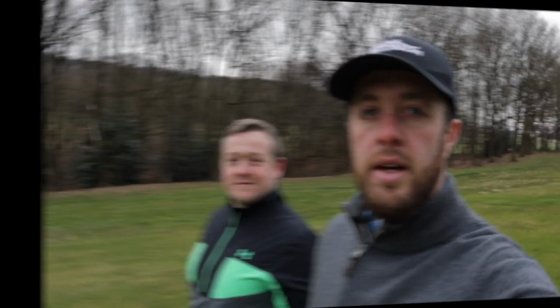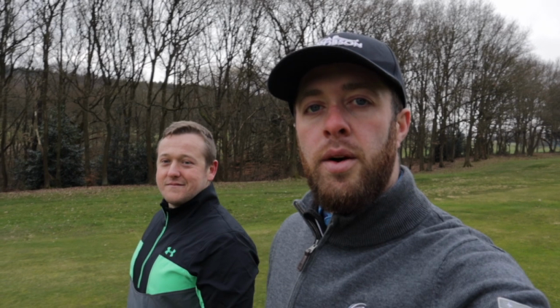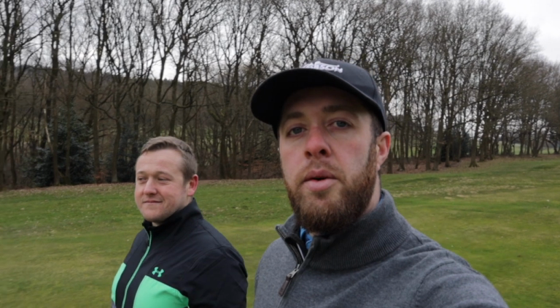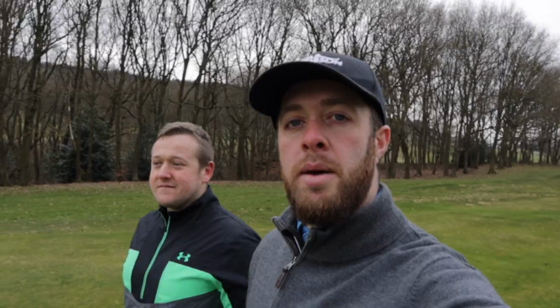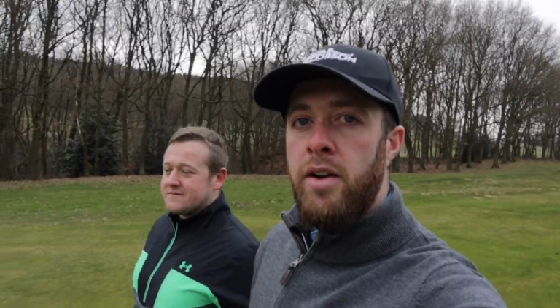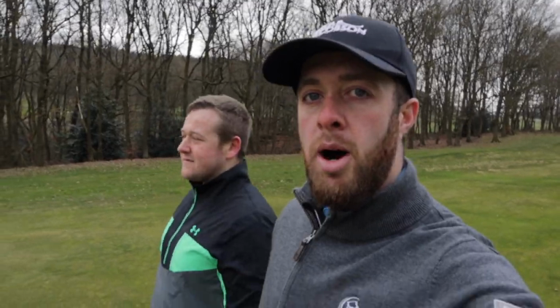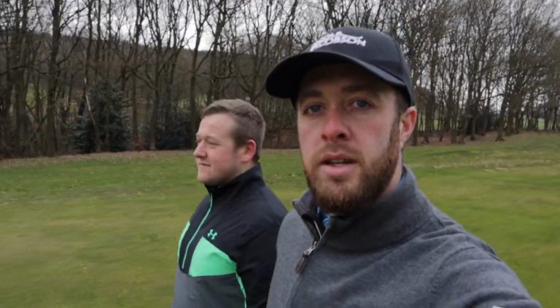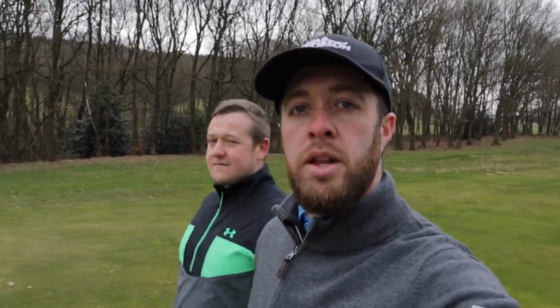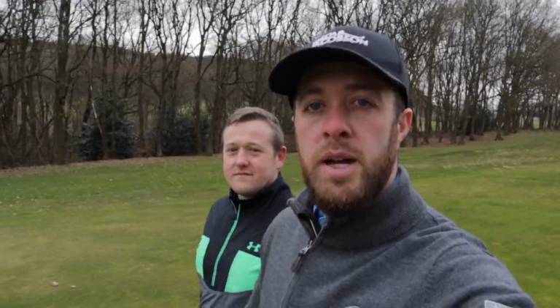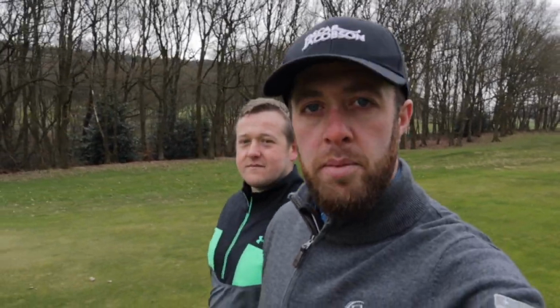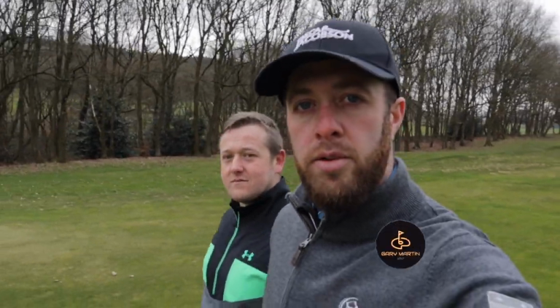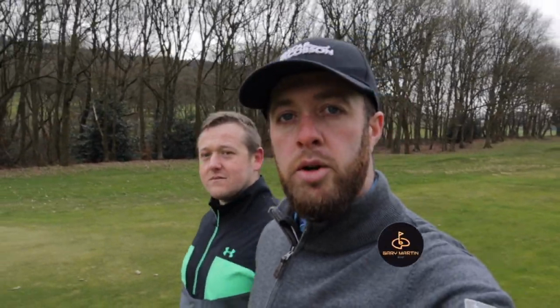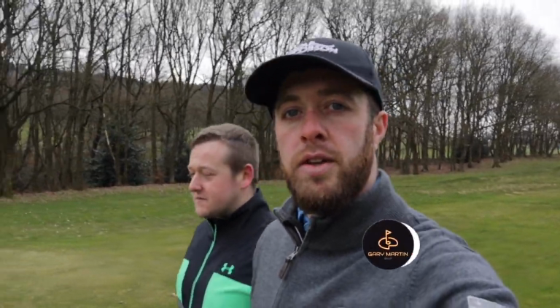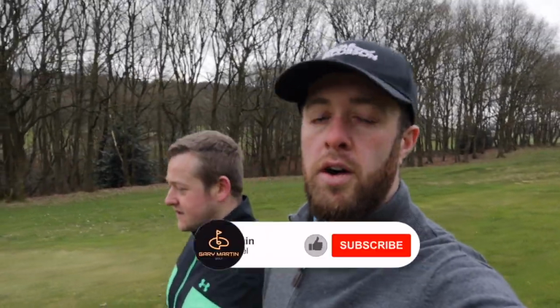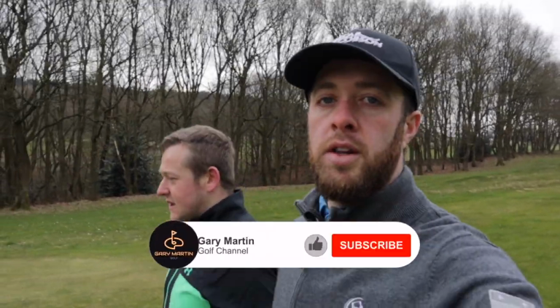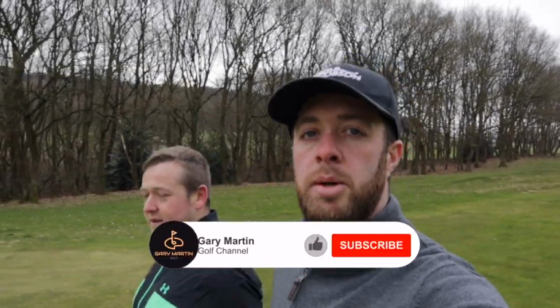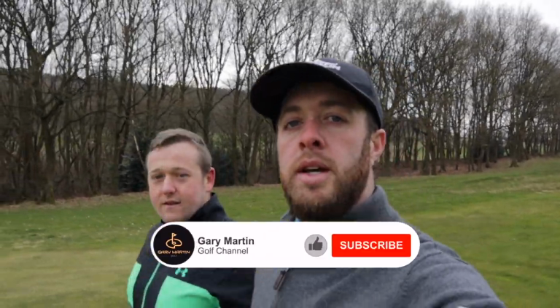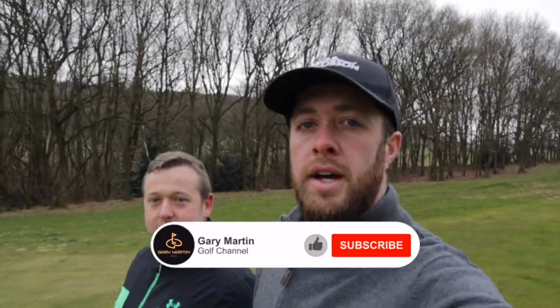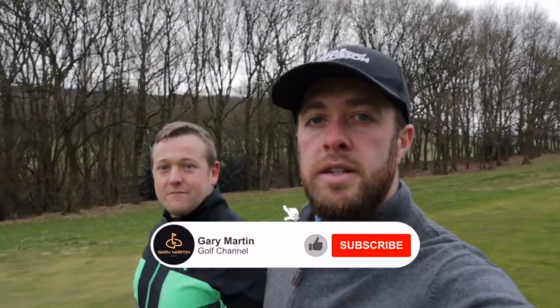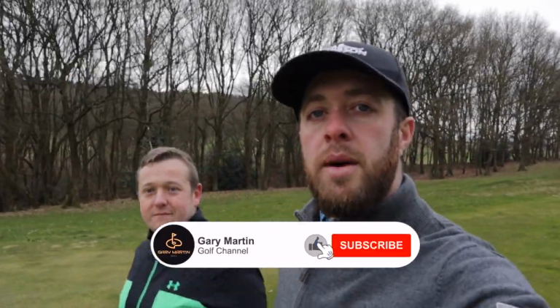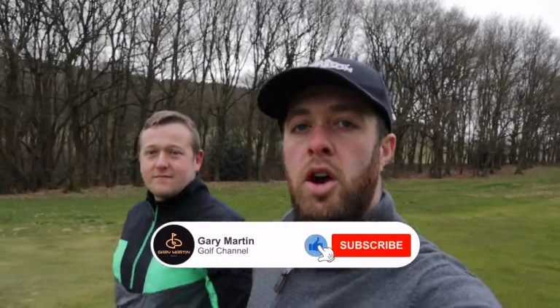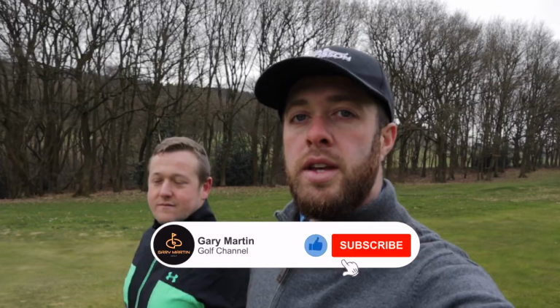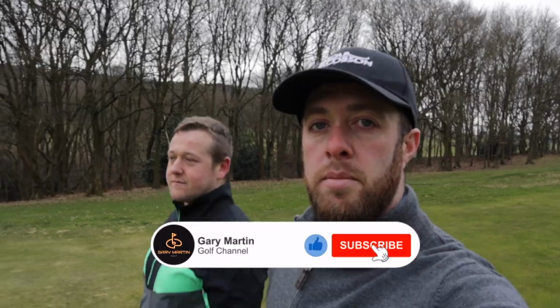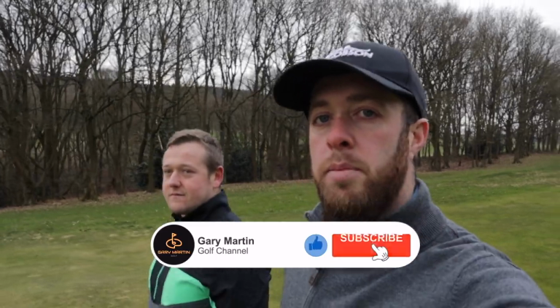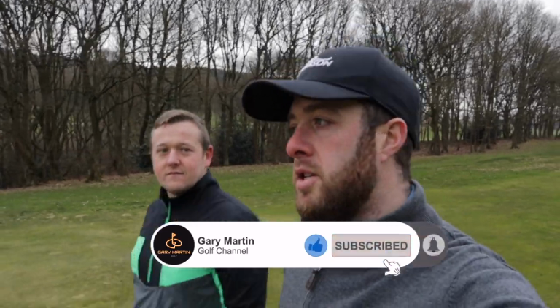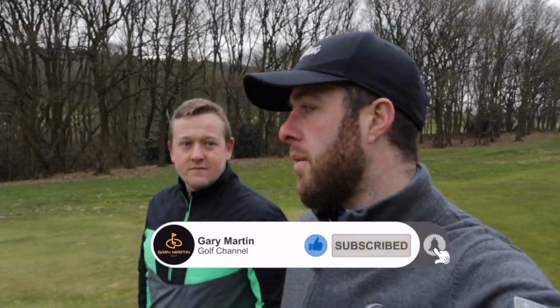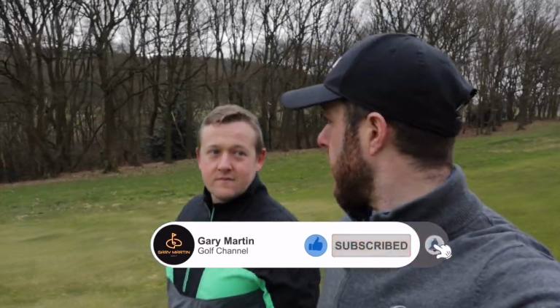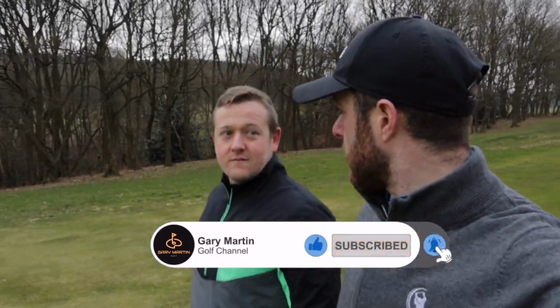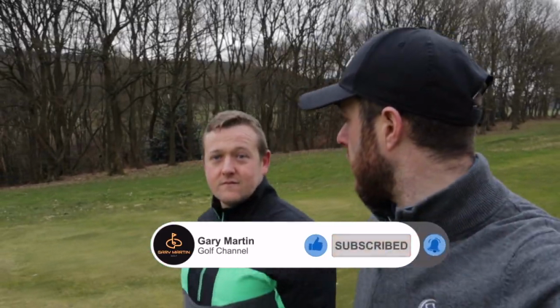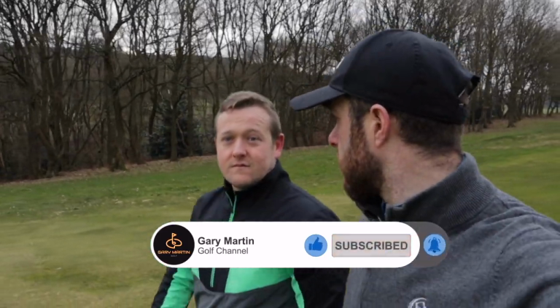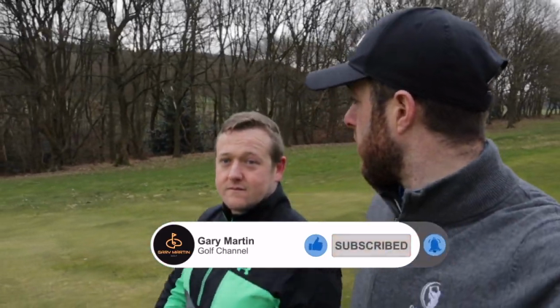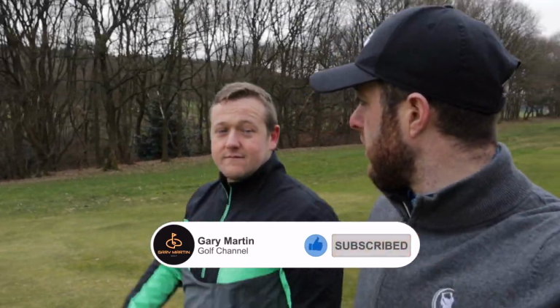Hello everyone, I'm Gary Martin, one of the PGA pros from Huddersfield Golf Club, and today we're joined again by PGA professional coach Scott McGovern.